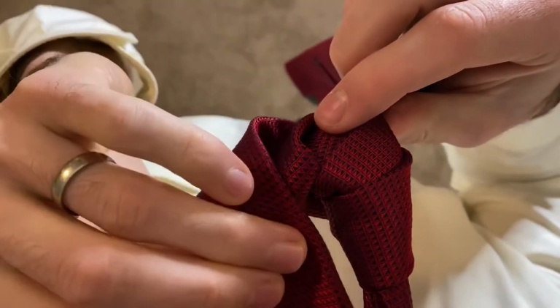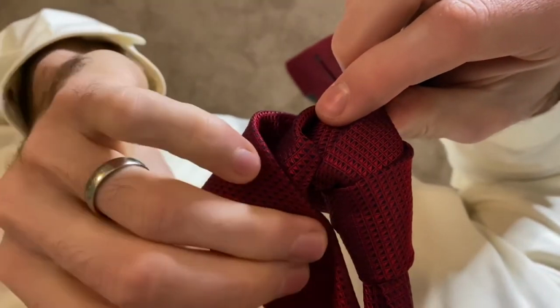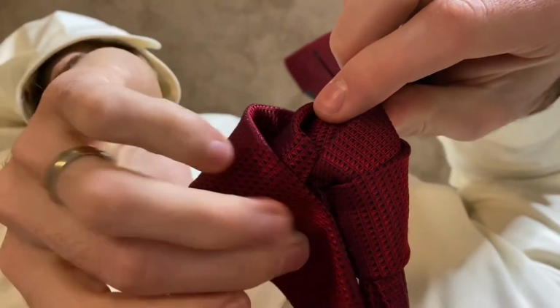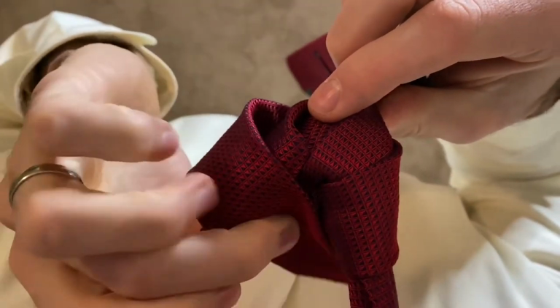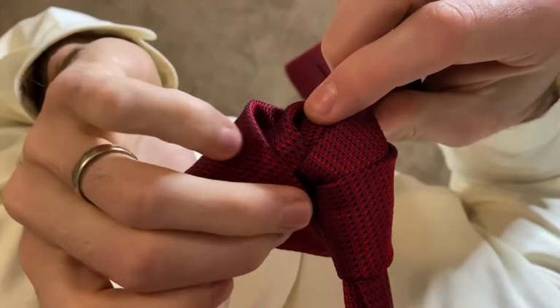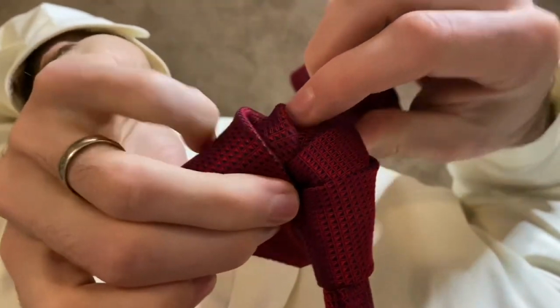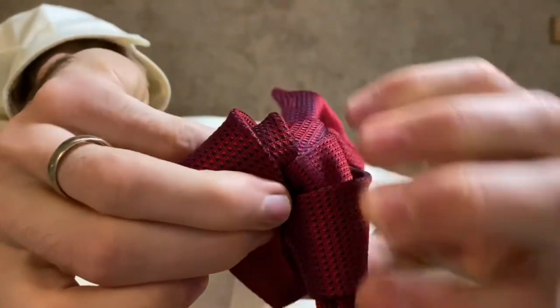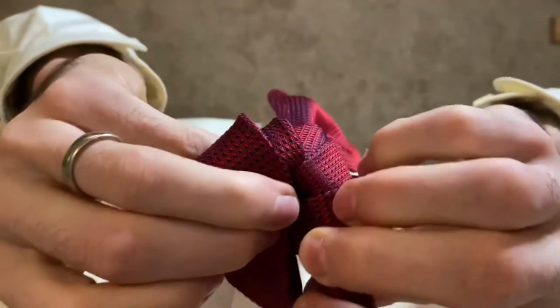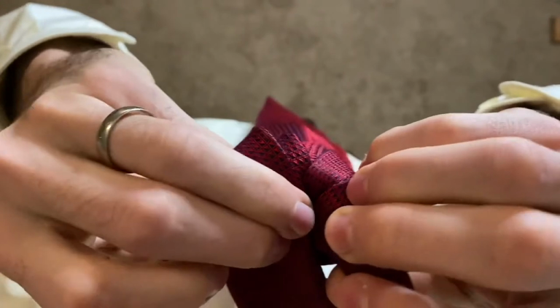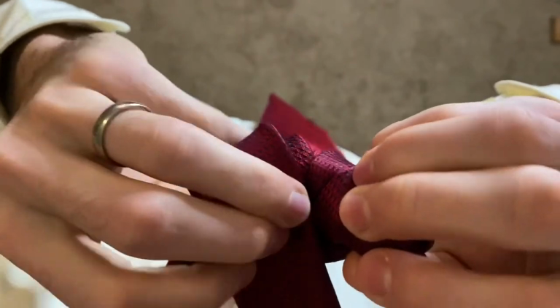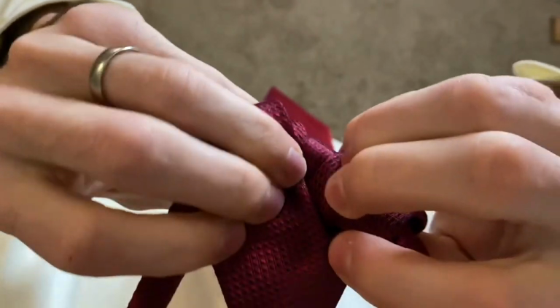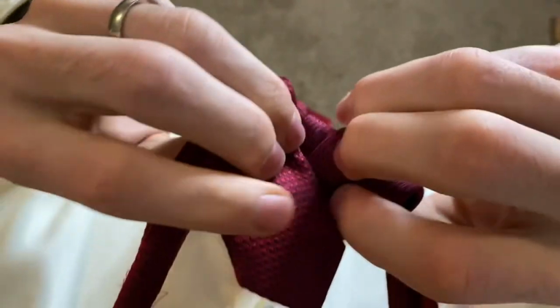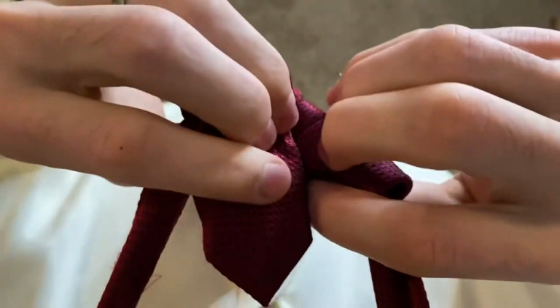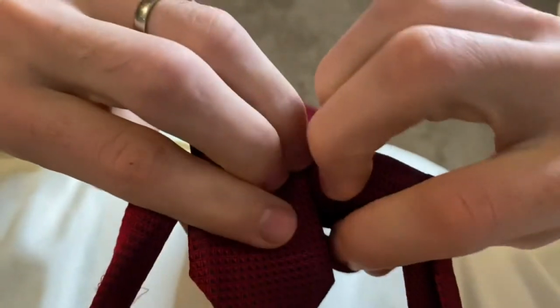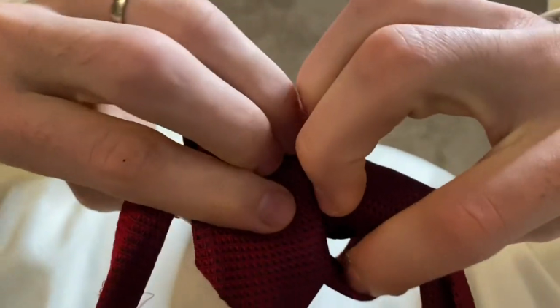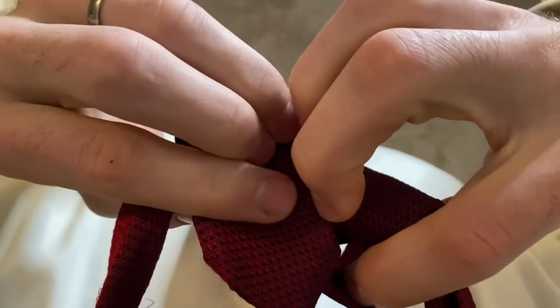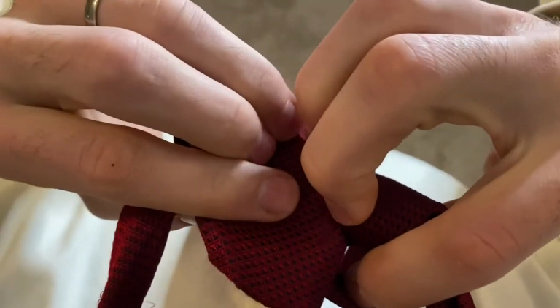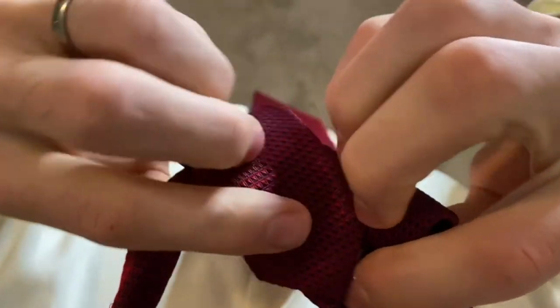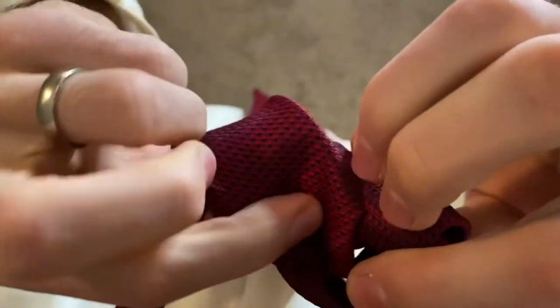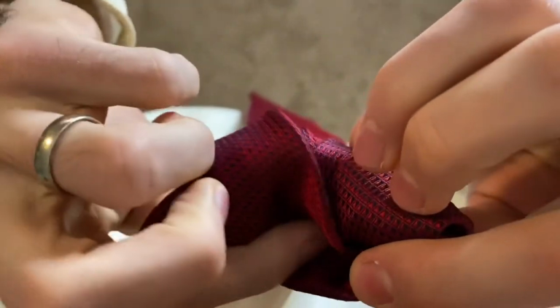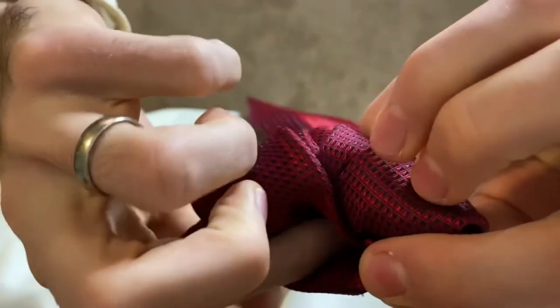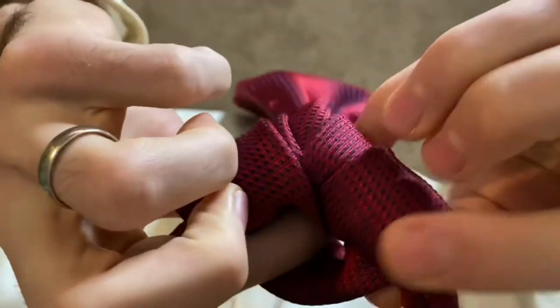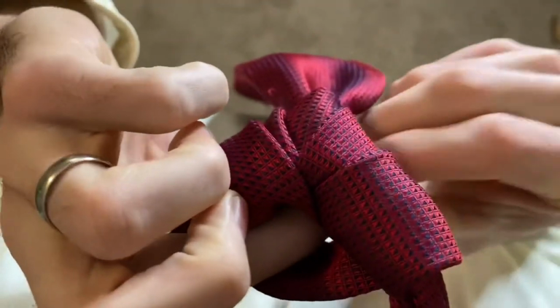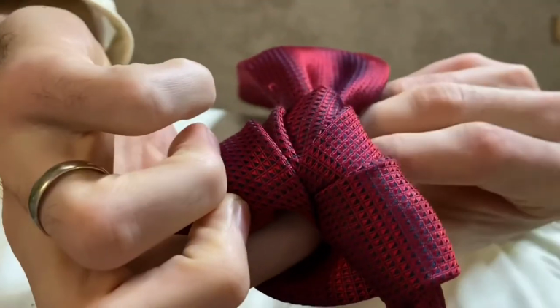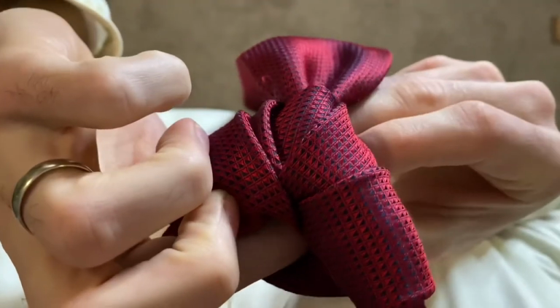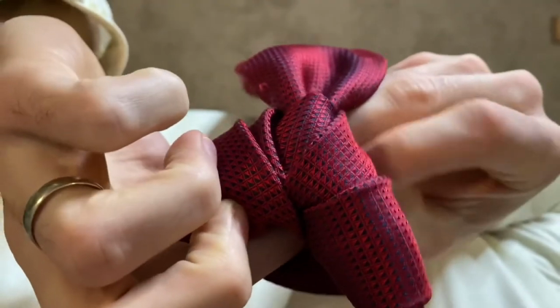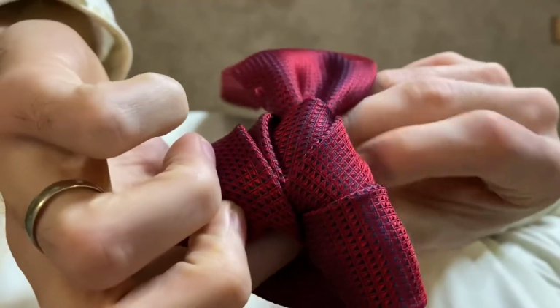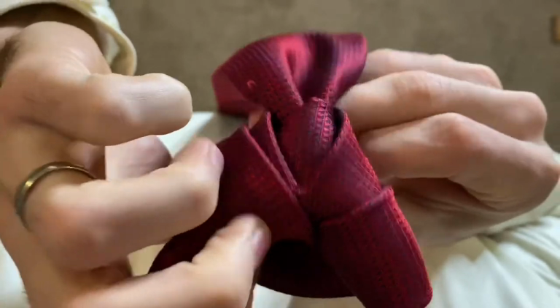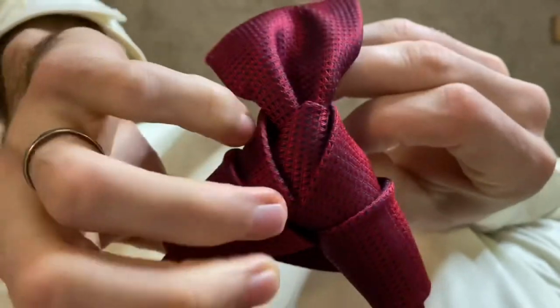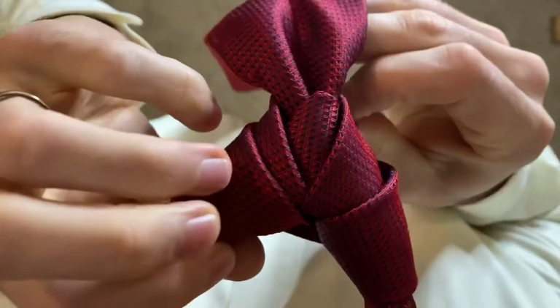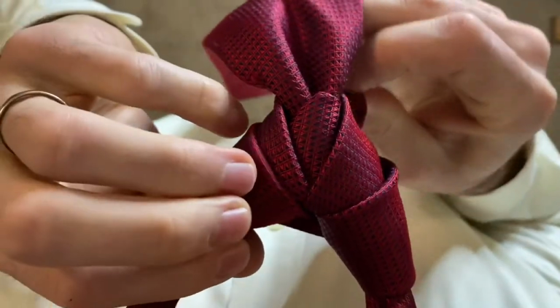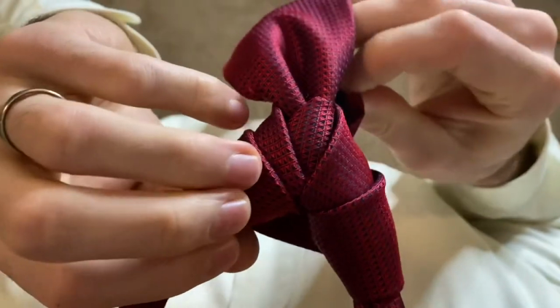Bring that up, and now with the loop you've just made behind the tie, take the thin end of the tie and pull that through there.